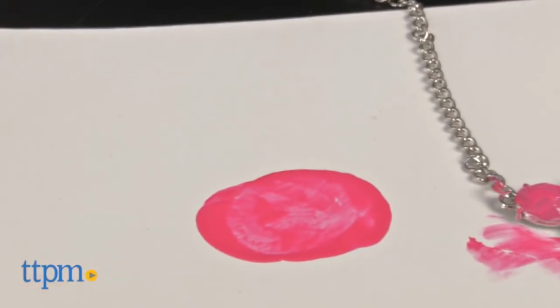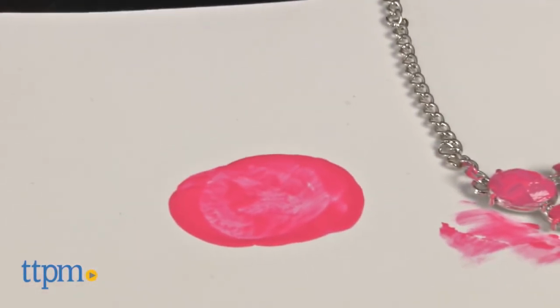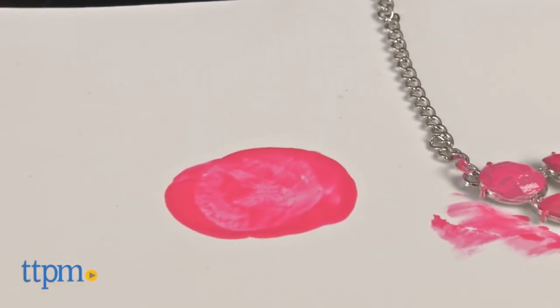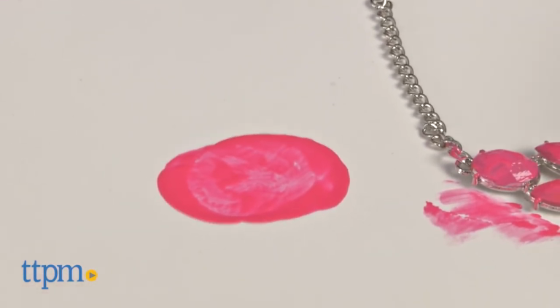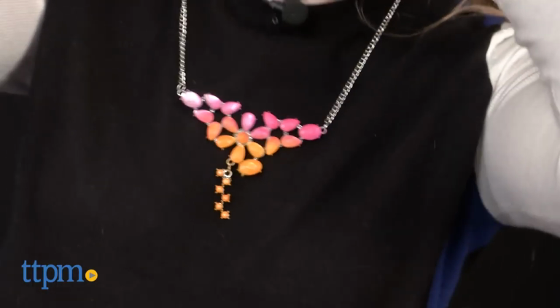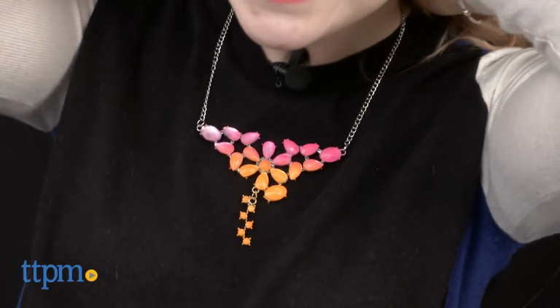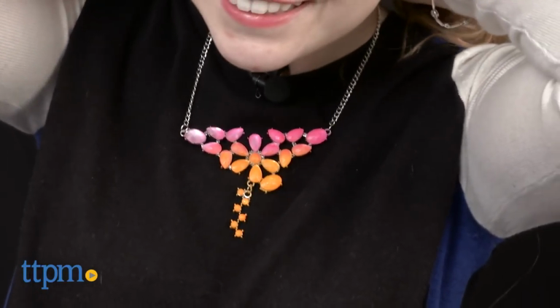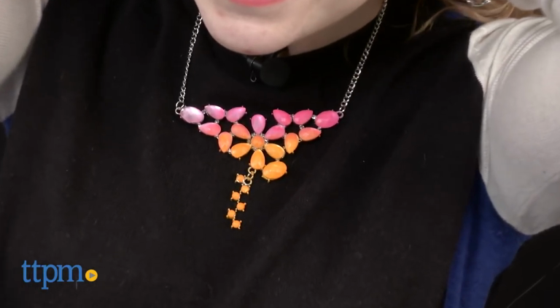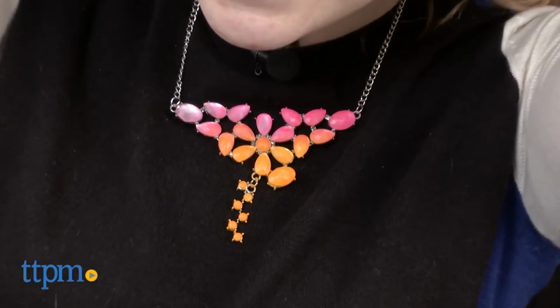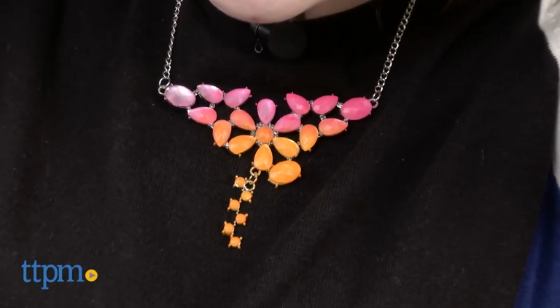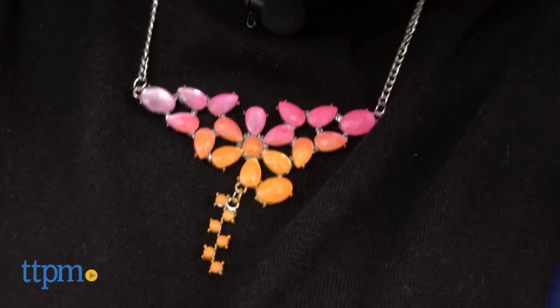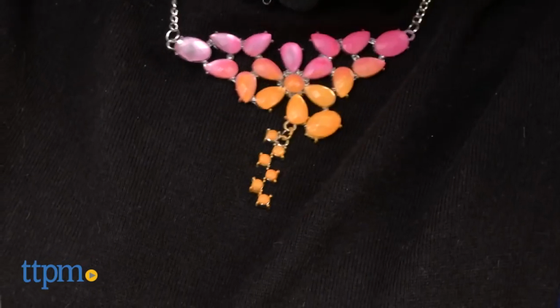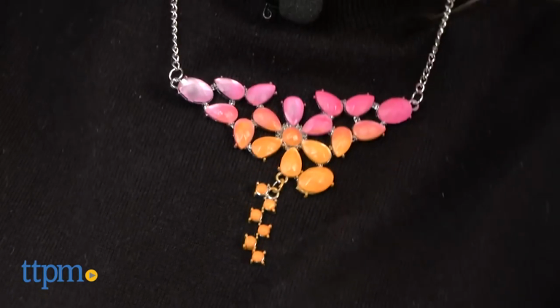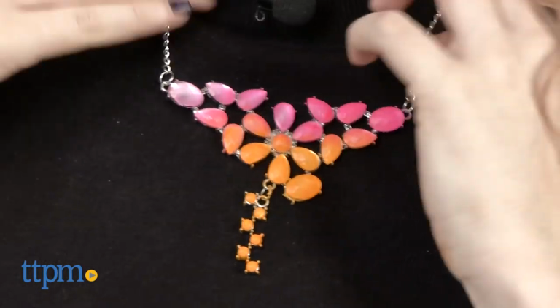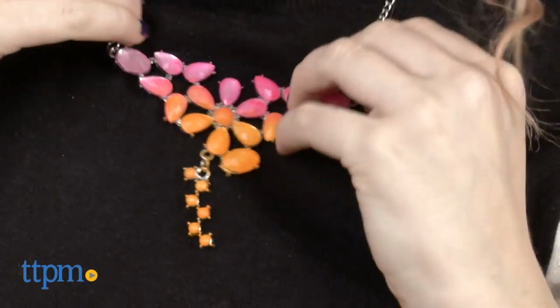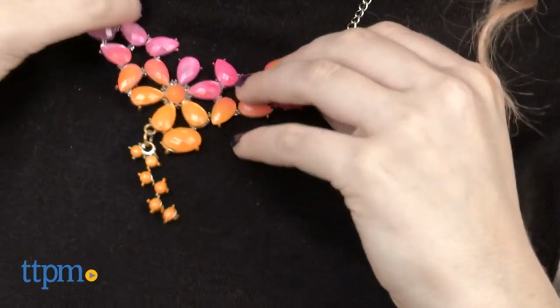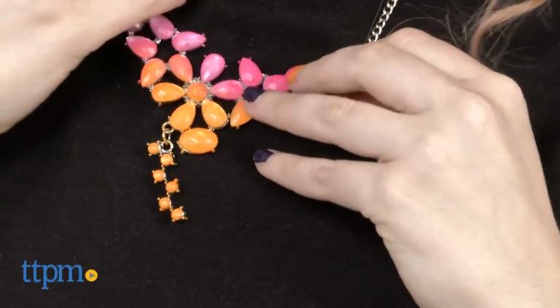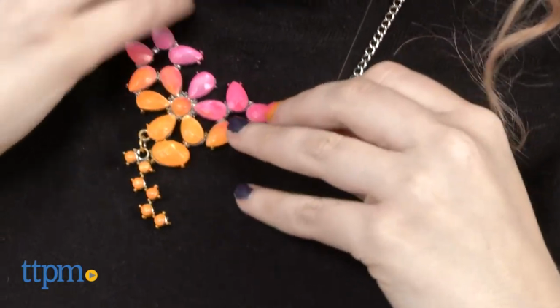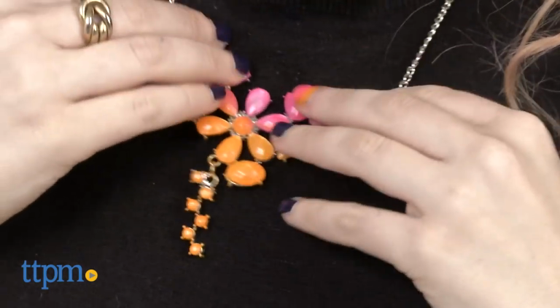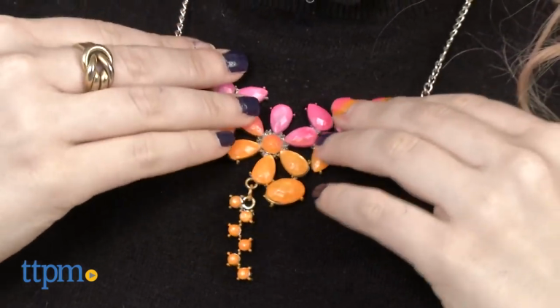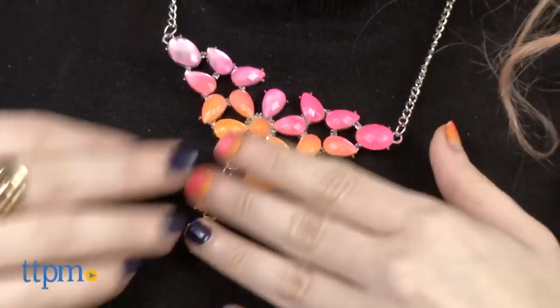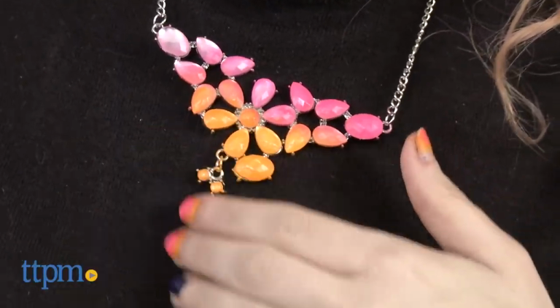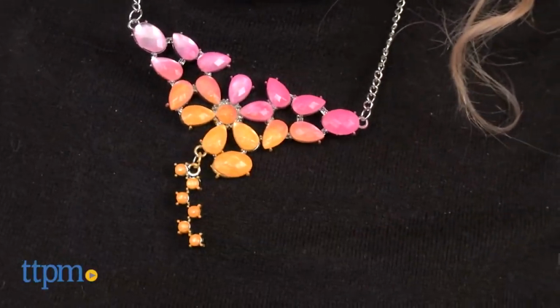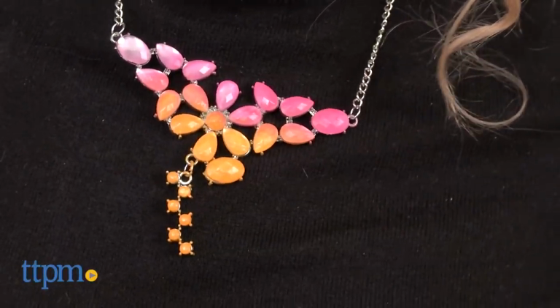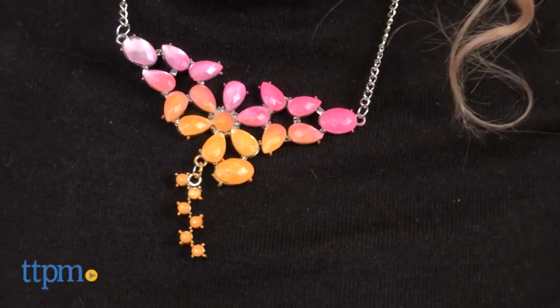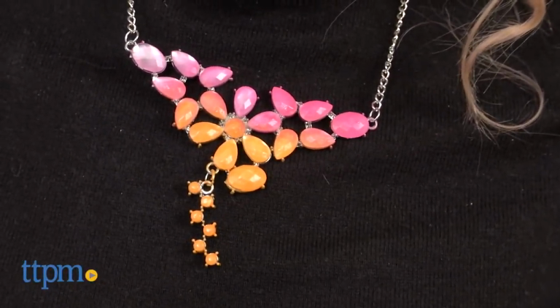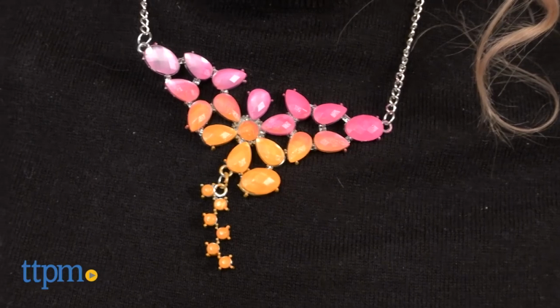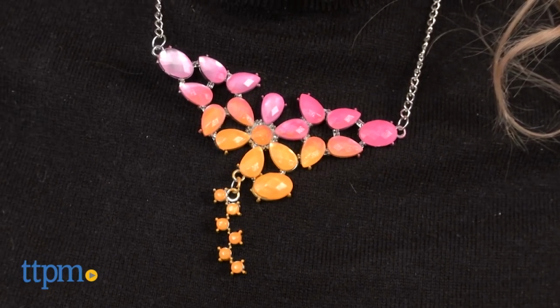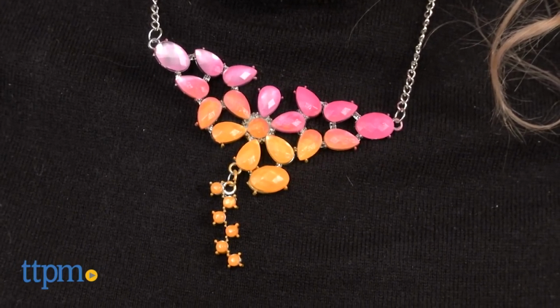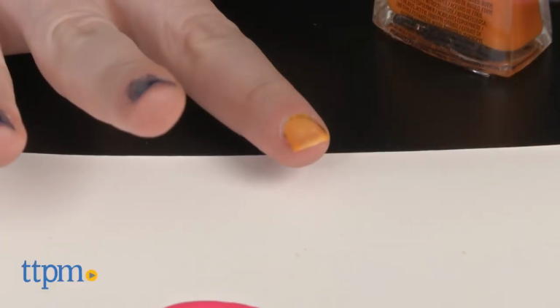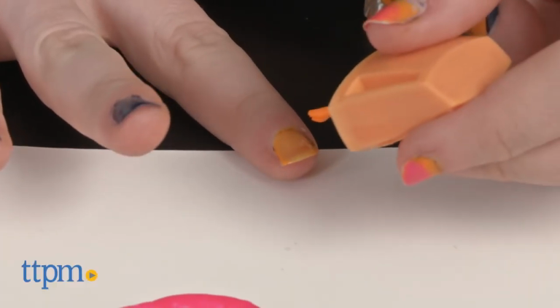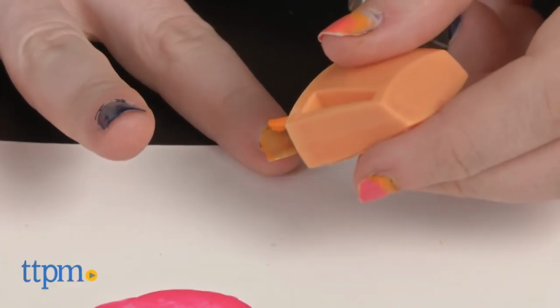Now on the packaging it shows the entire necklace, including the chain, colored. That's a matter of preference. If you want to do this though, it may be easier to use the bottle brush to paint the smaller spaces in.